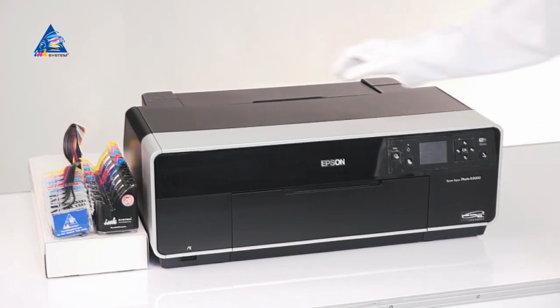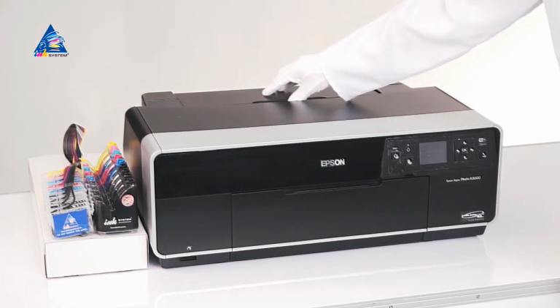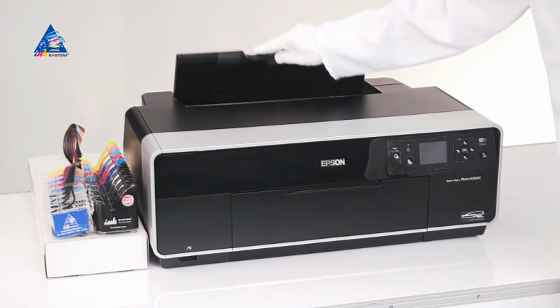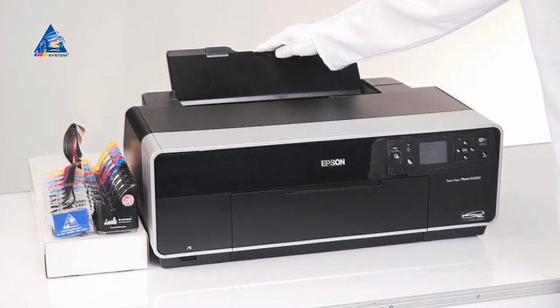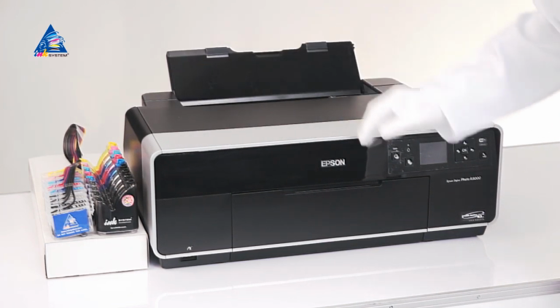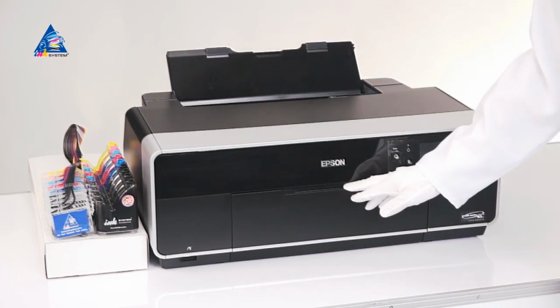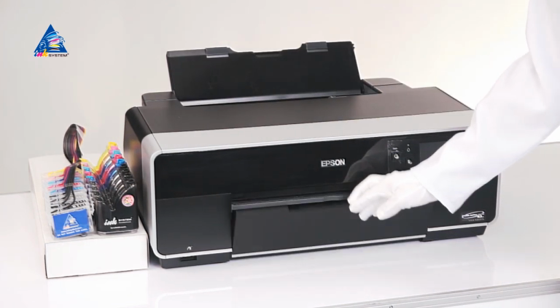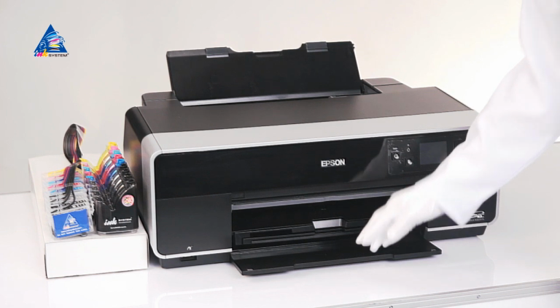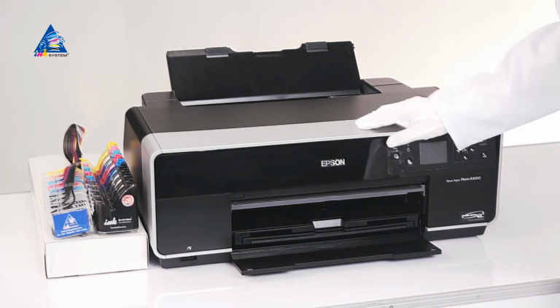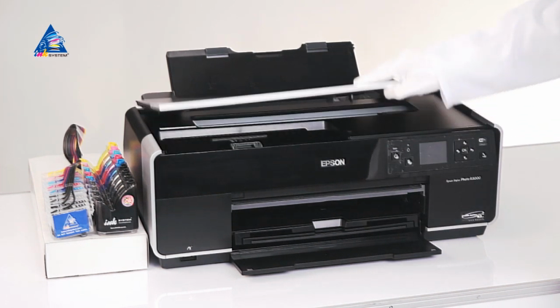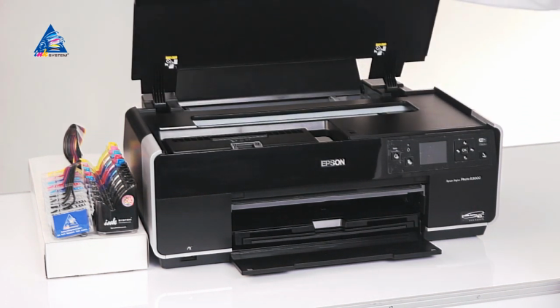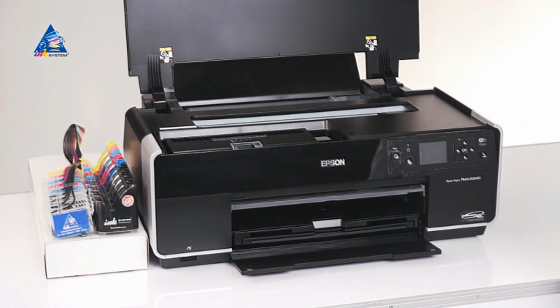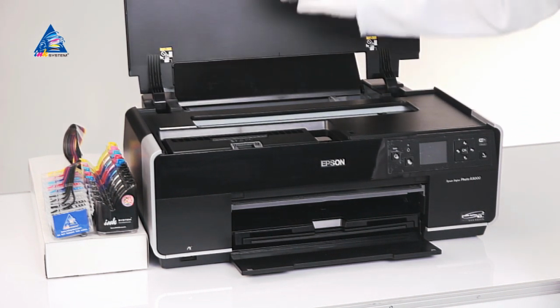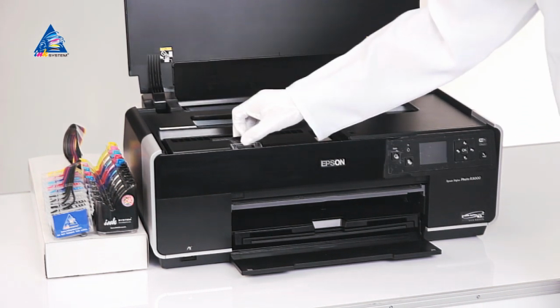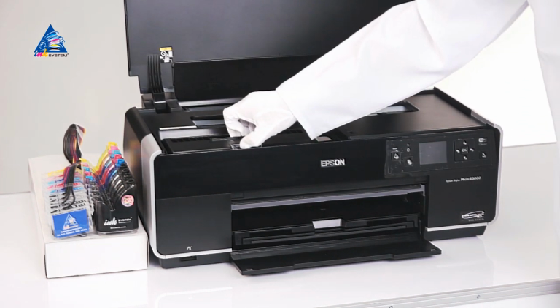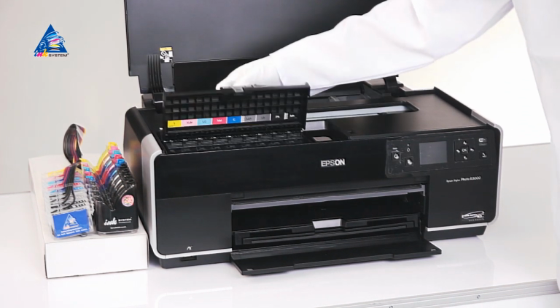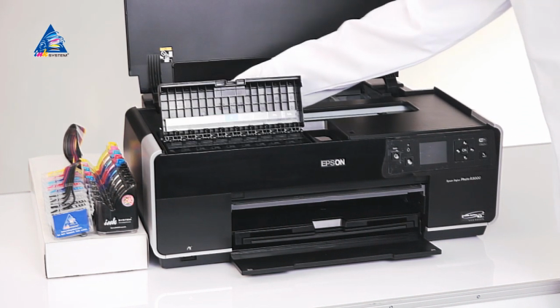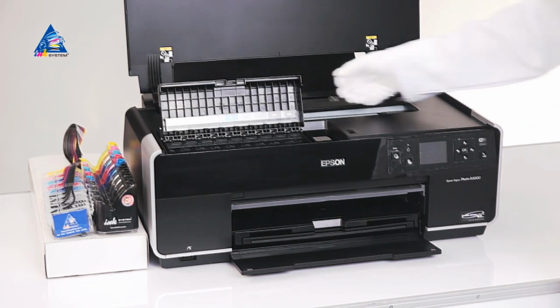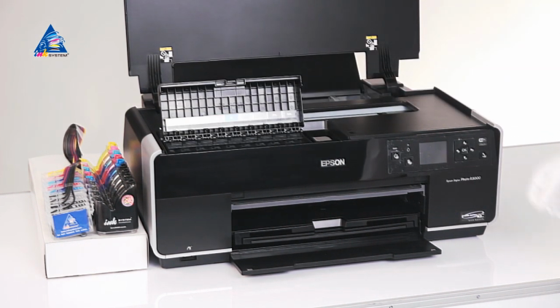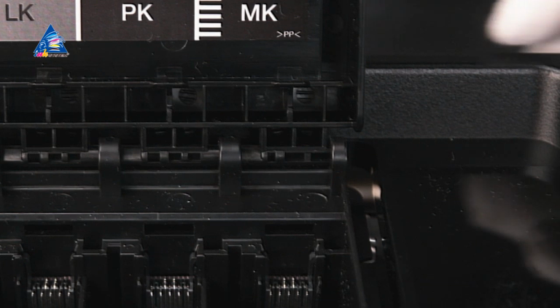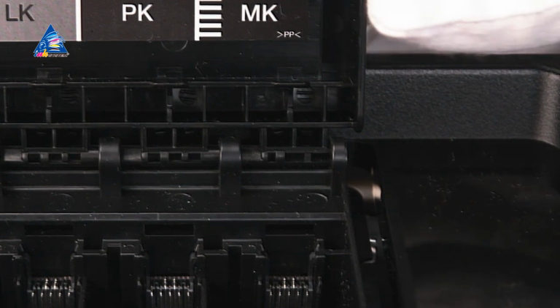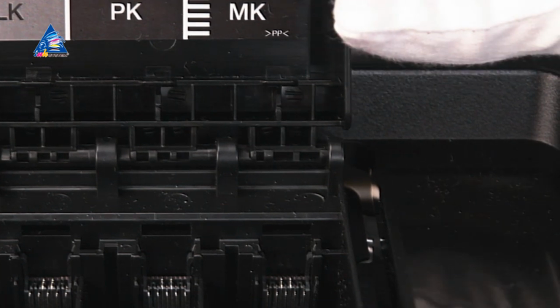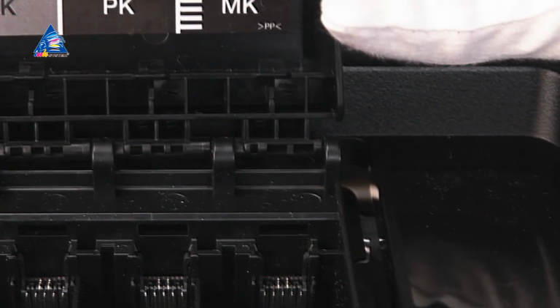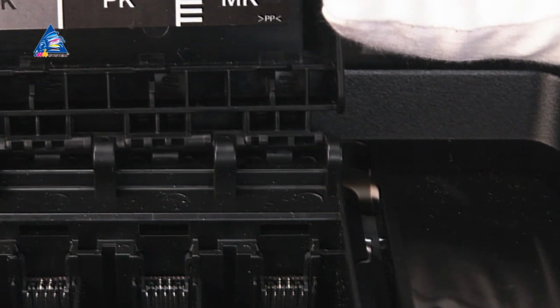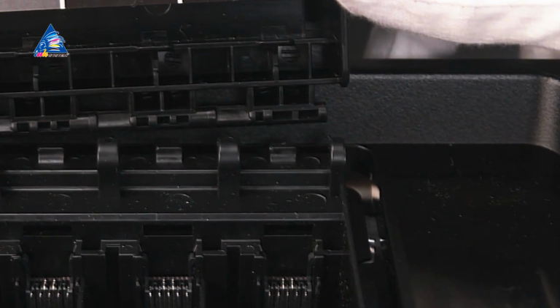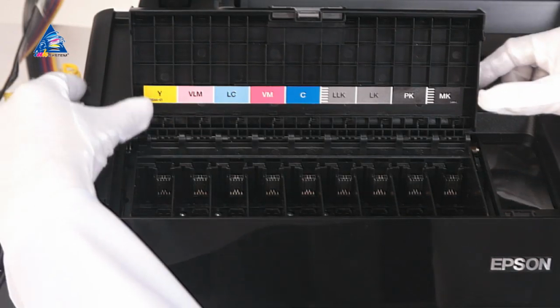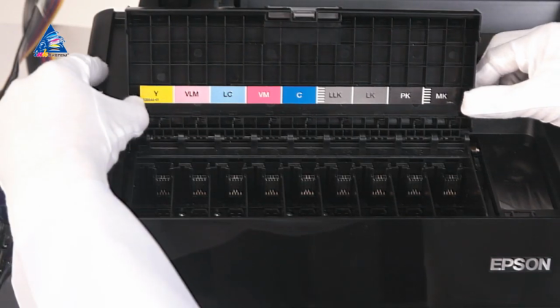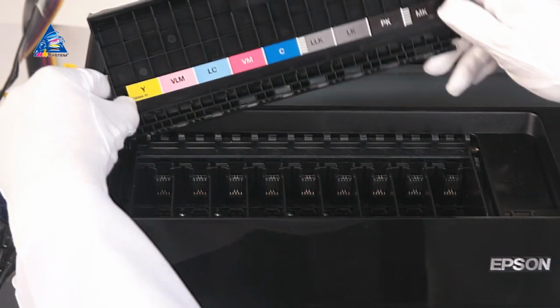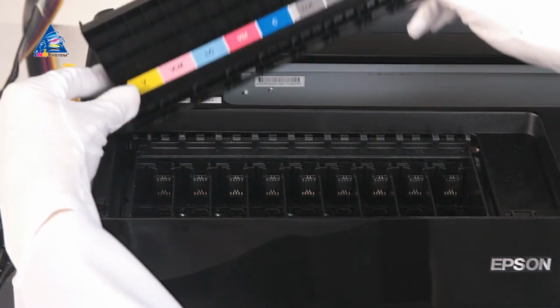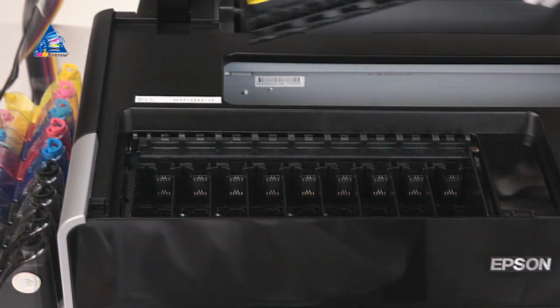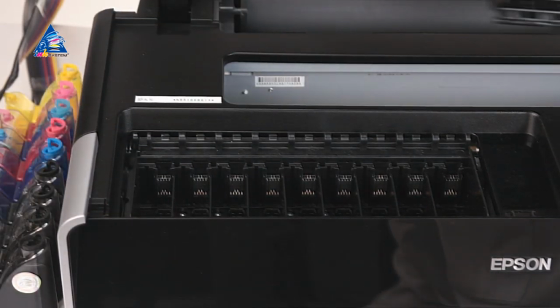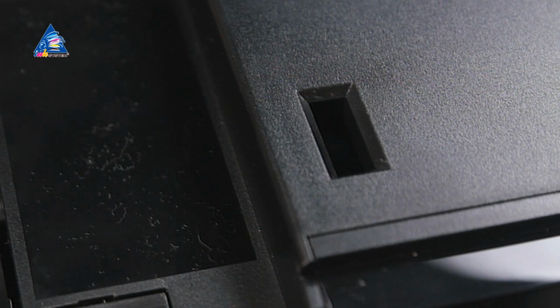Open the printer. Open the cartridge bay cover. Take away the cartridge bay cover by moving it a little to the left to have extracting possibility.